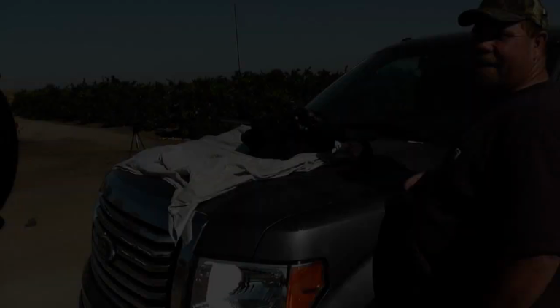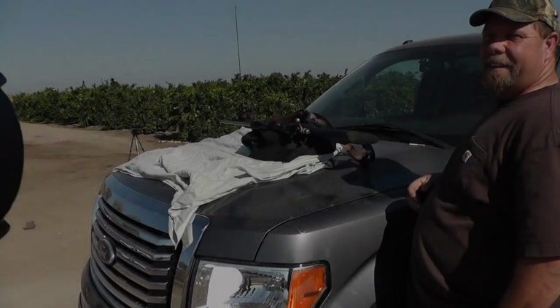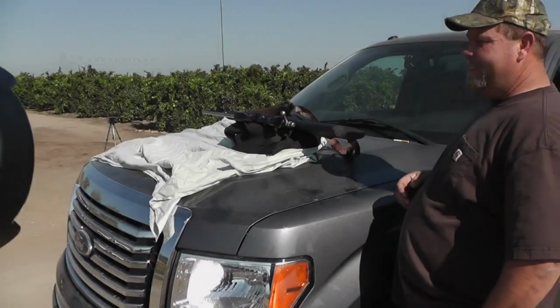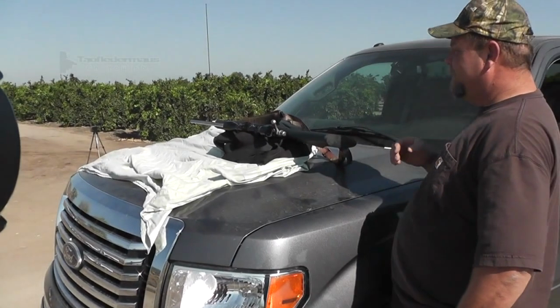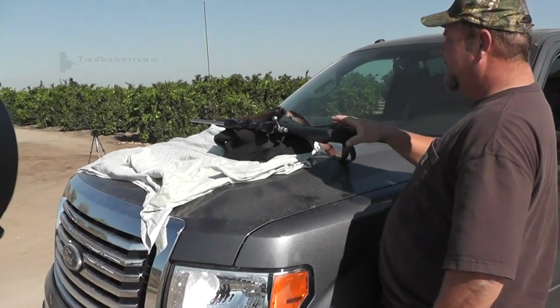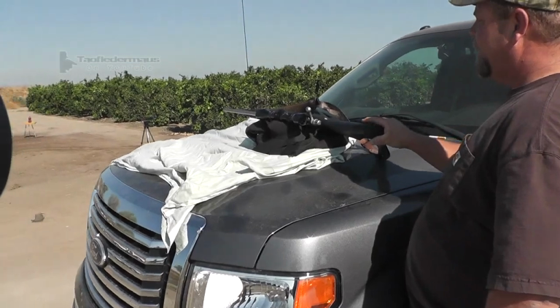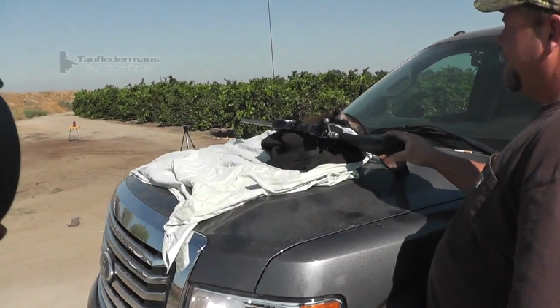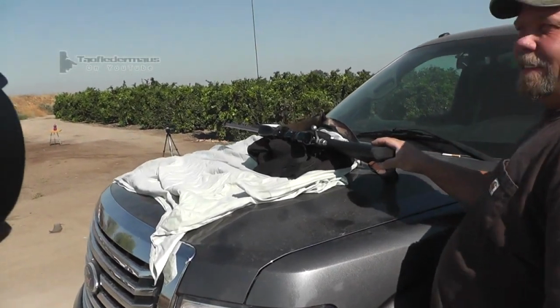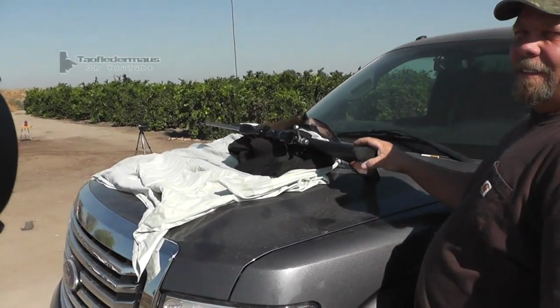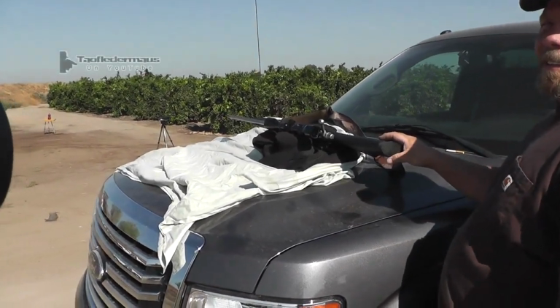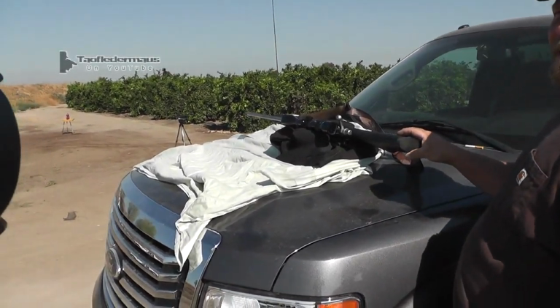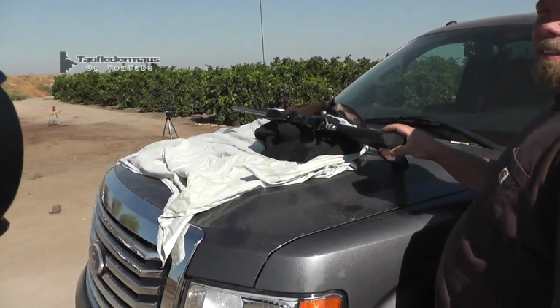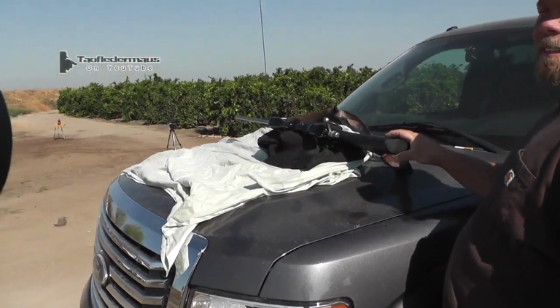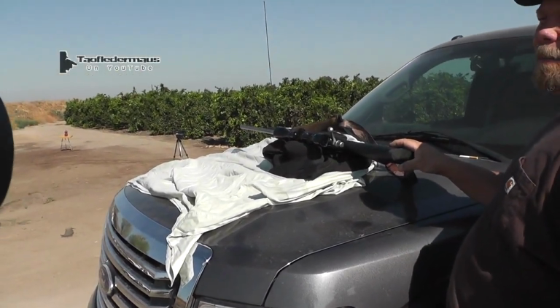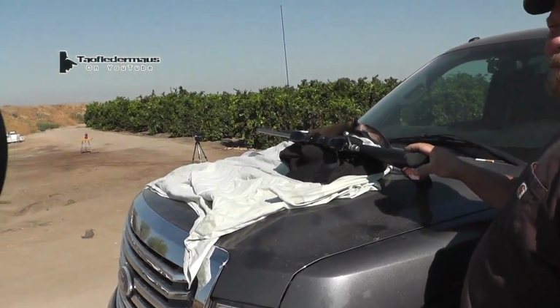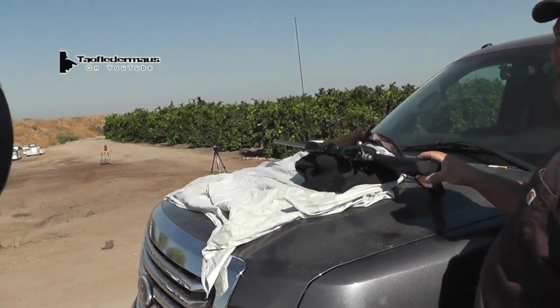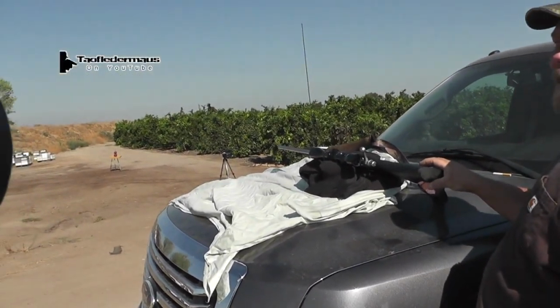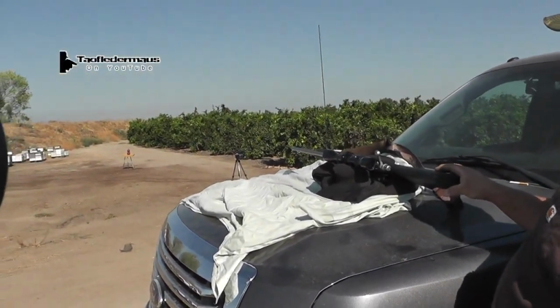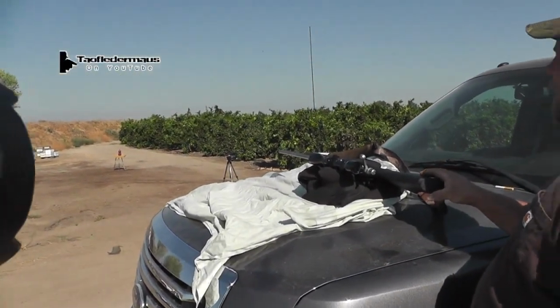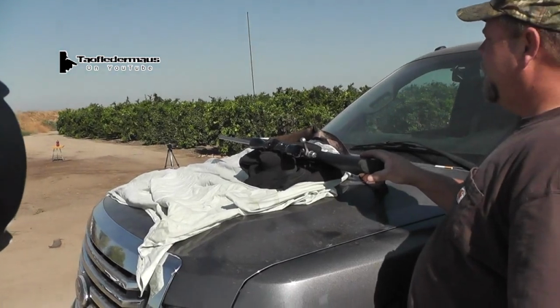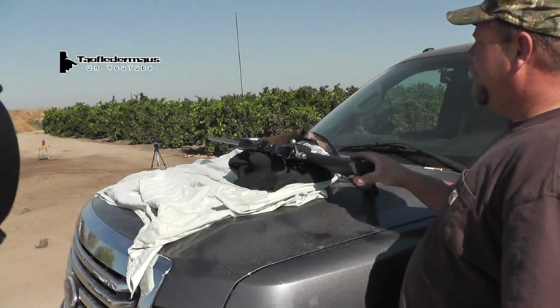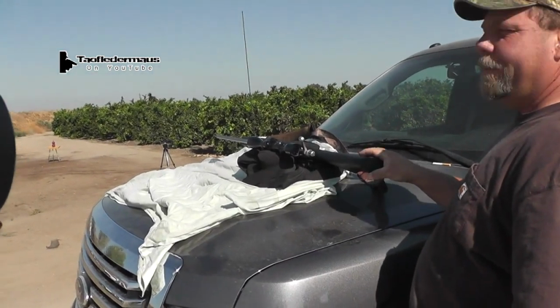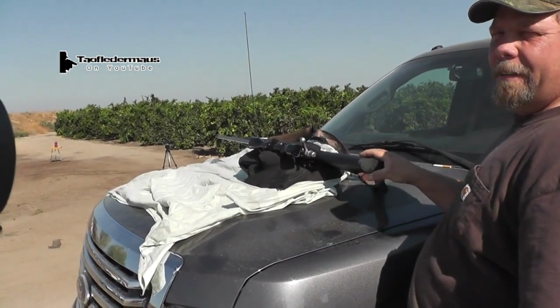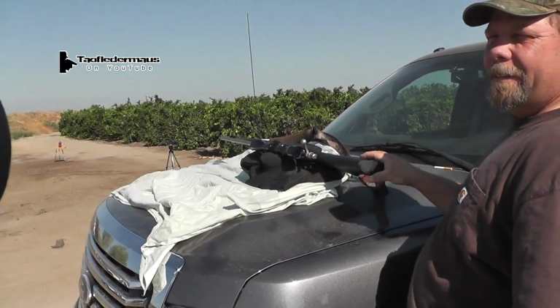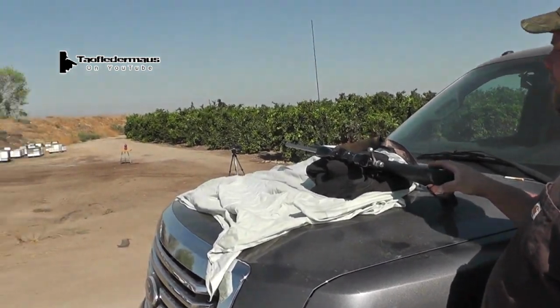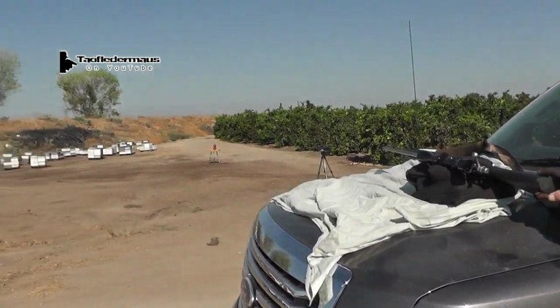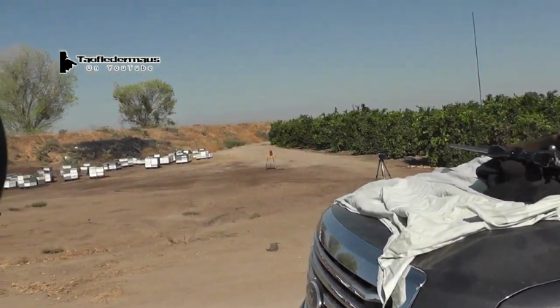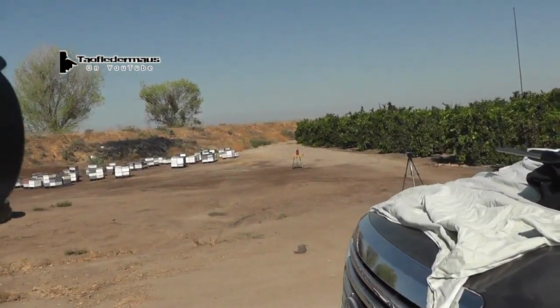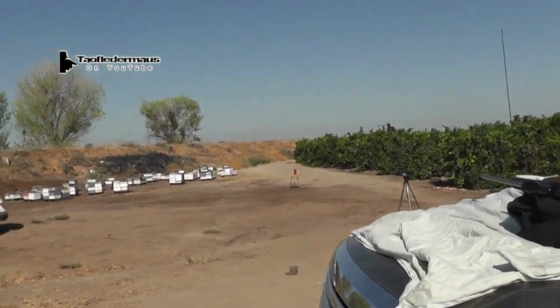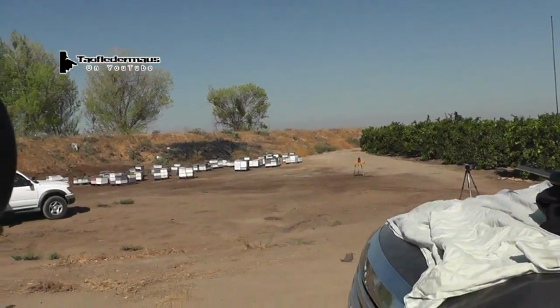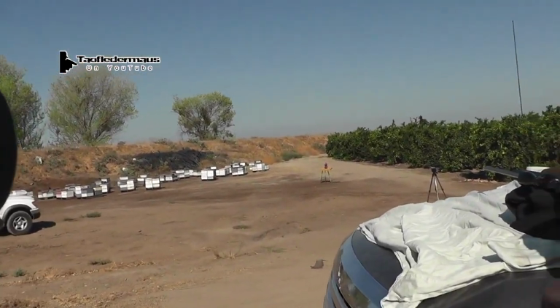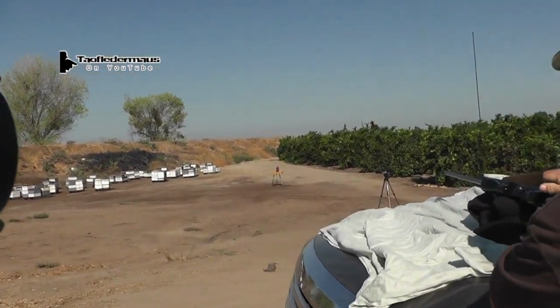The .204 varmint — what is that, a Hornady ballistic tip? Yeah. What kind of velocity? 4,200 feet per second. Okay, against our Gummy Bear. We'll see how that holds up.